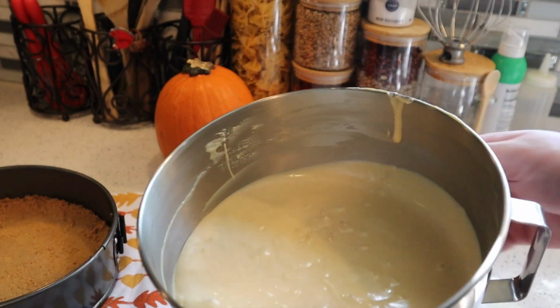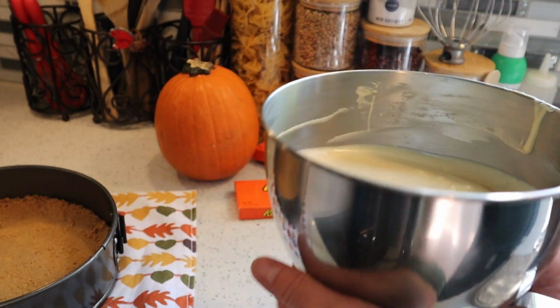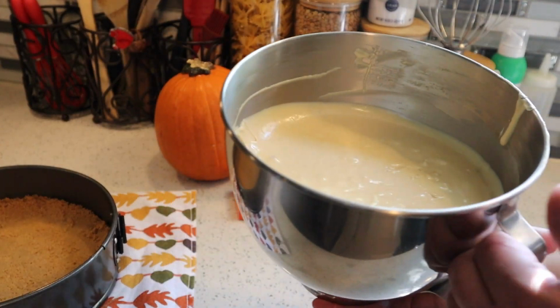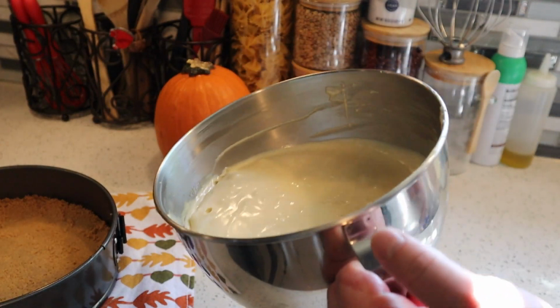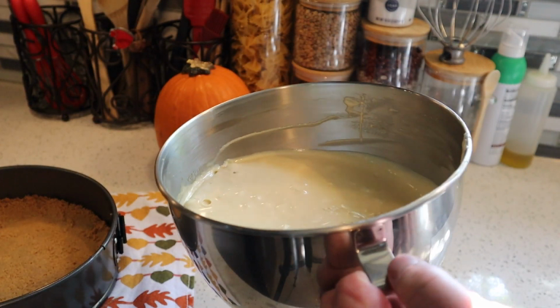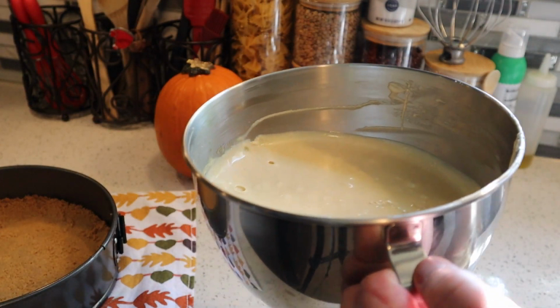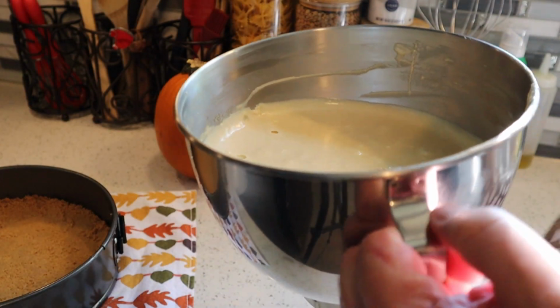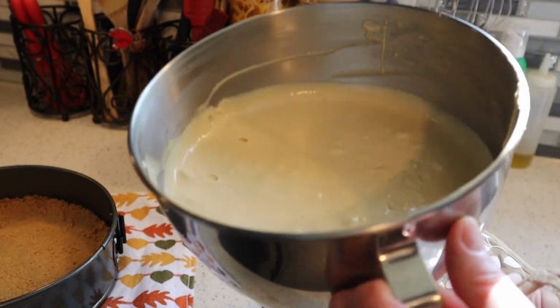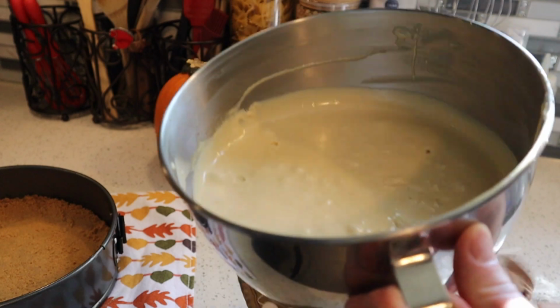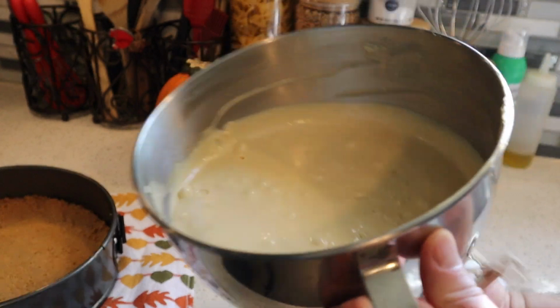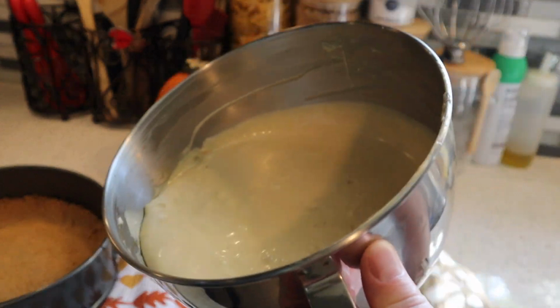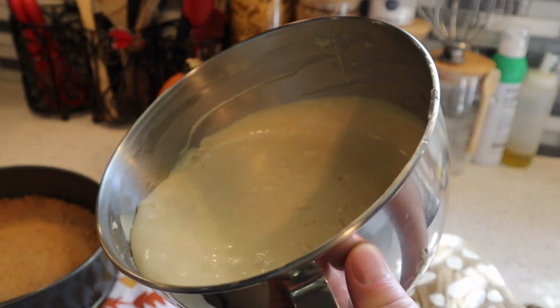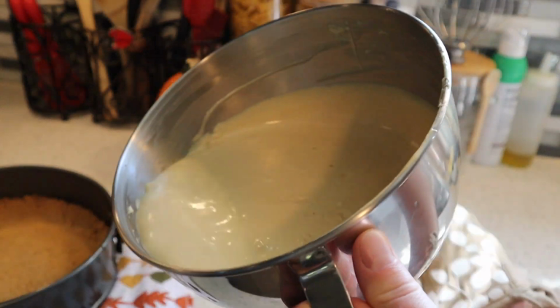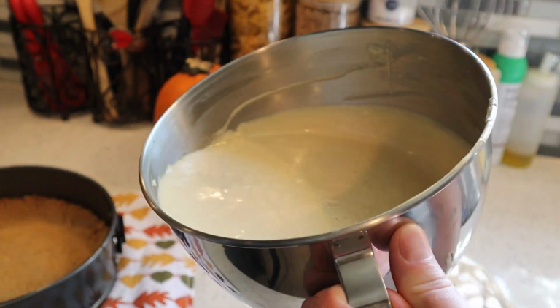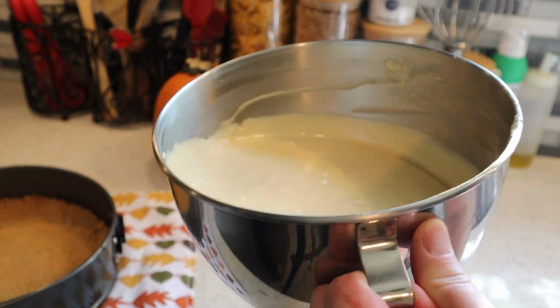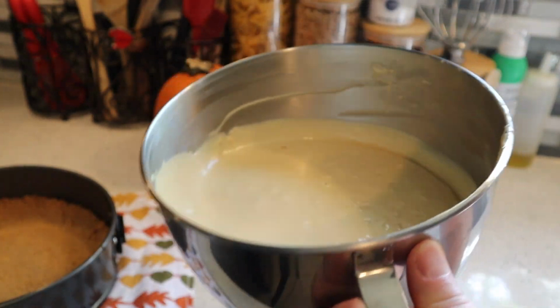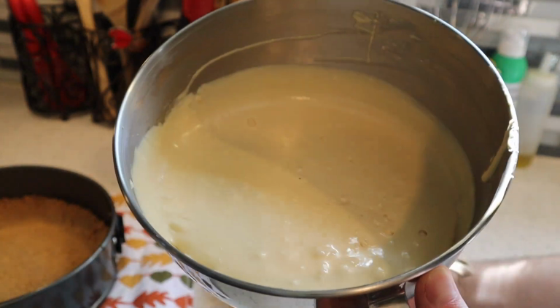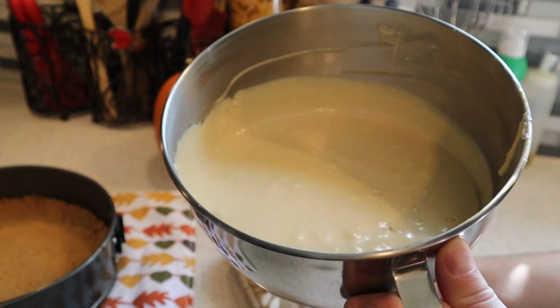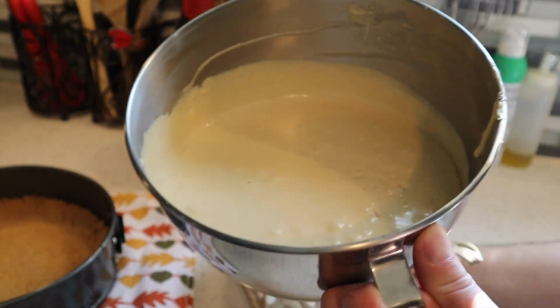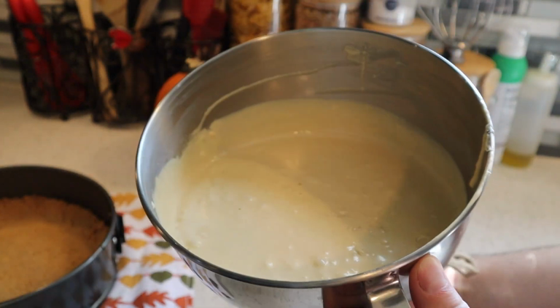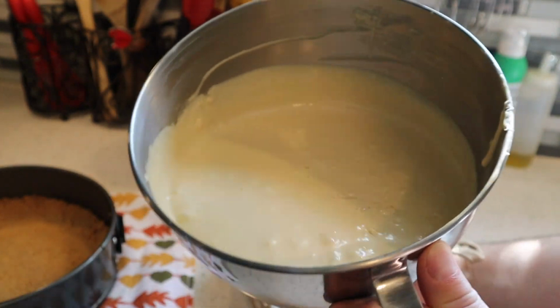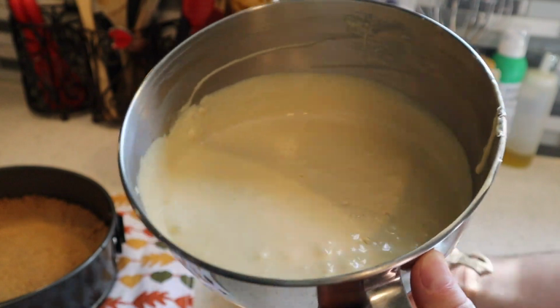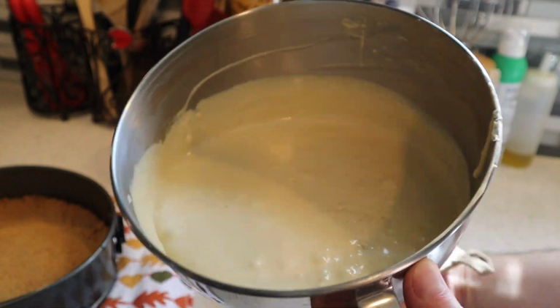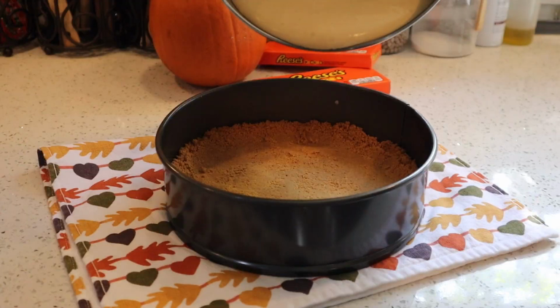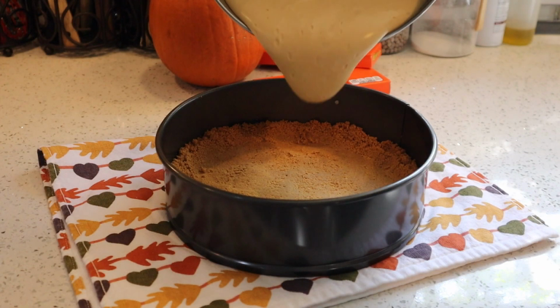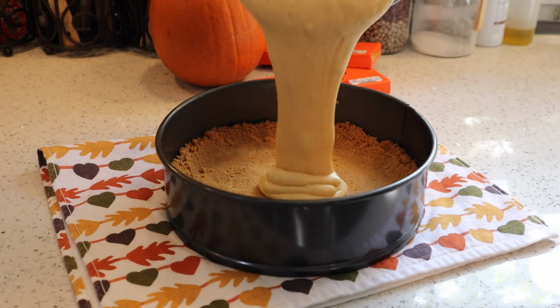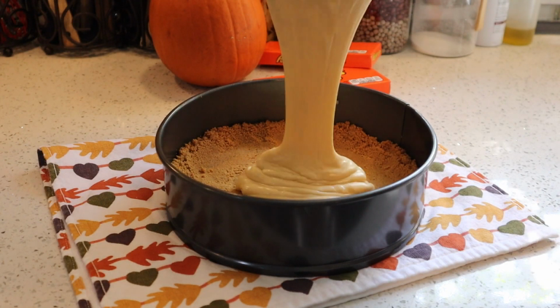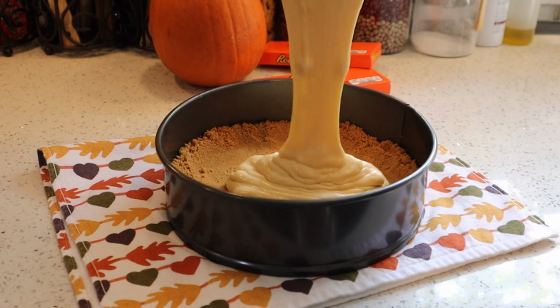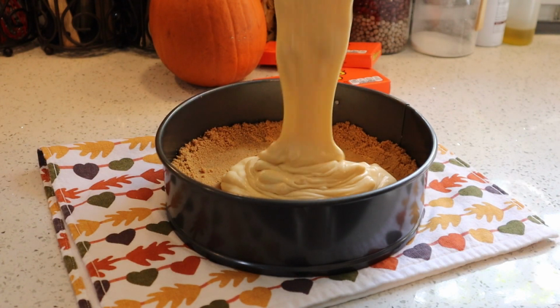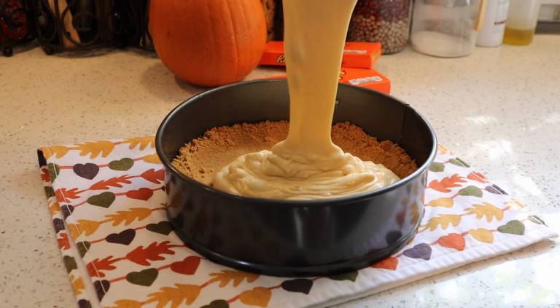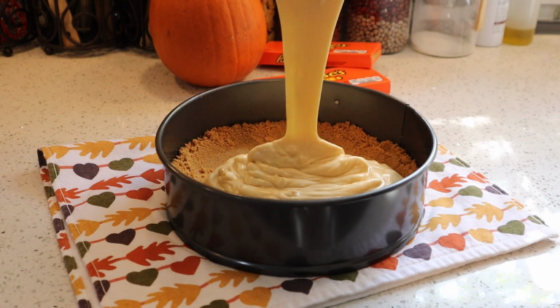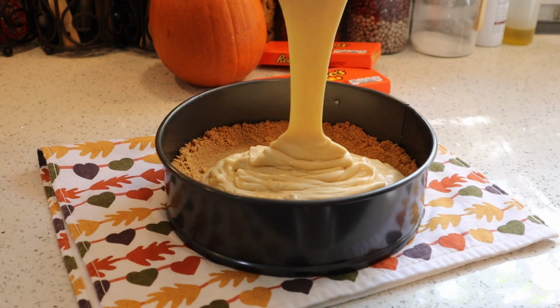Now you're going to want to release some of those air bubbles trapped in your cheesecake batter — you can either tap it on the counter a few times, or if you have neighbors and don't want them to hate you, just tap it on the bottom a few times like I'm doing. Pour your cheesecake batter into your prepared crust, then it's time to bake.